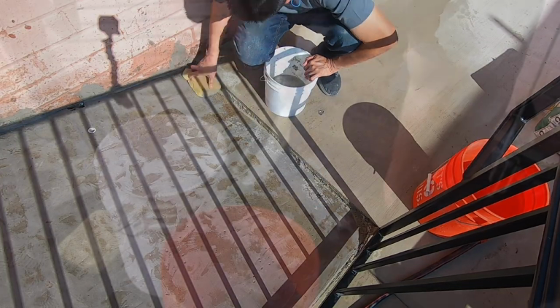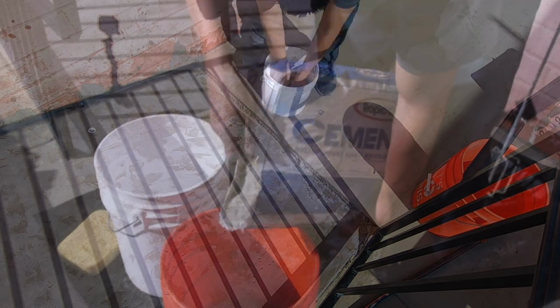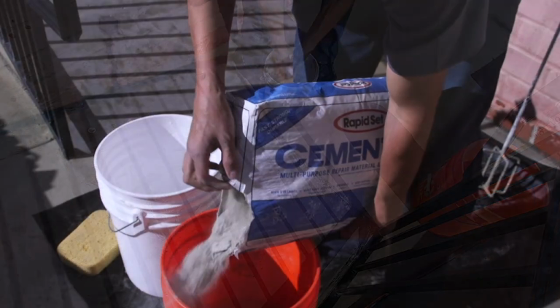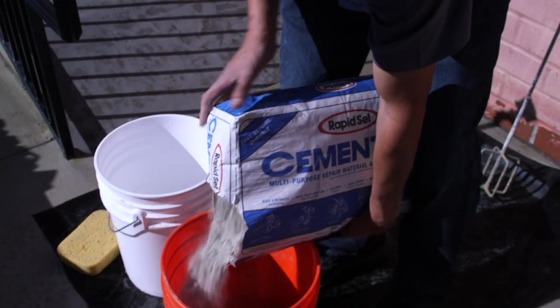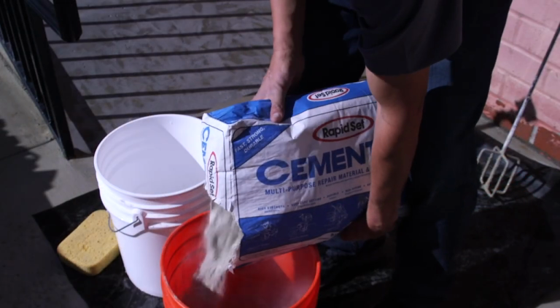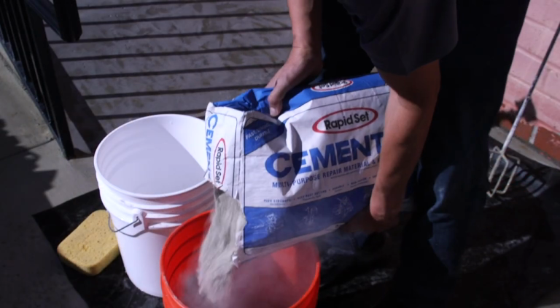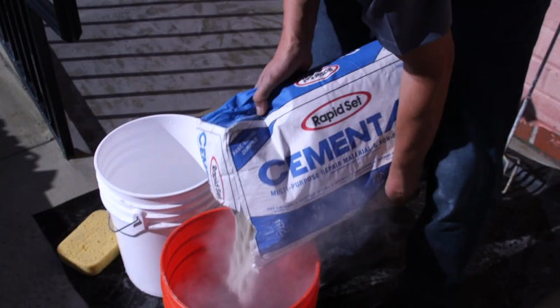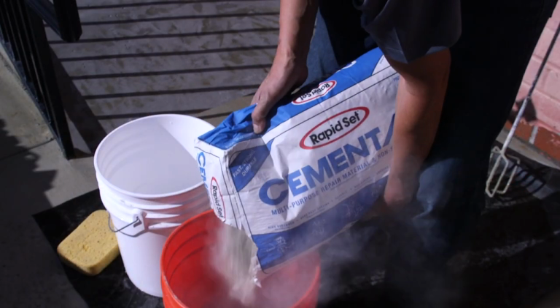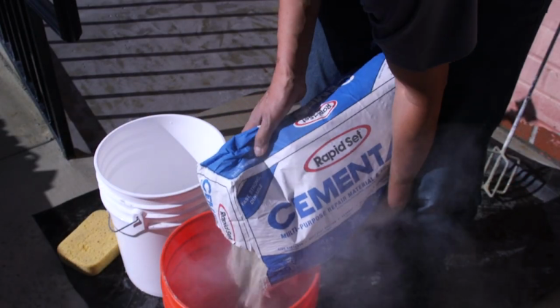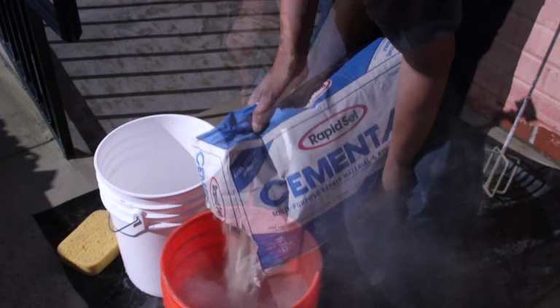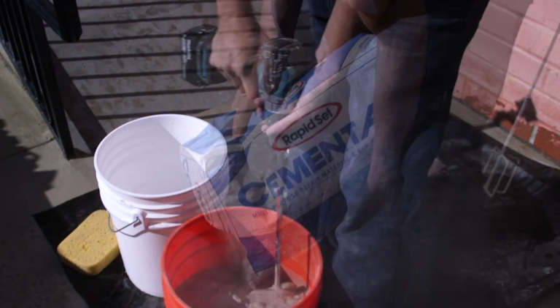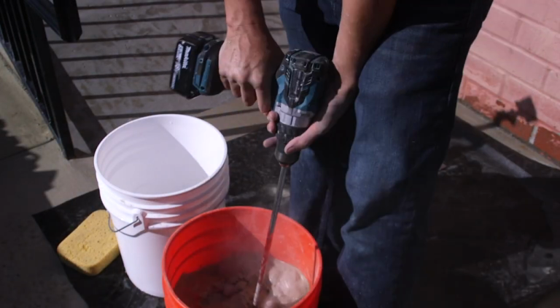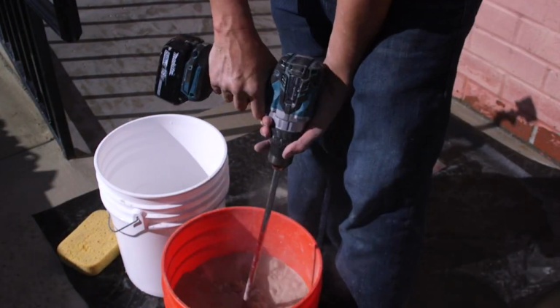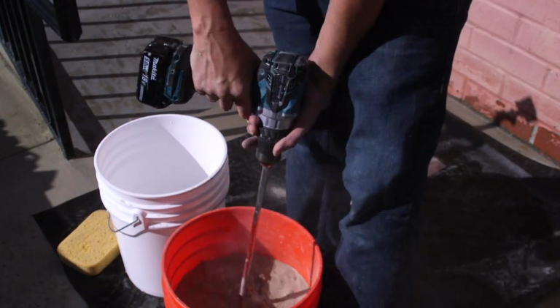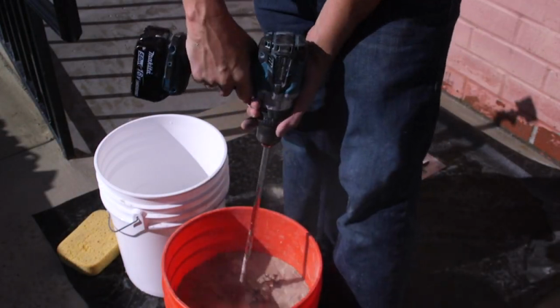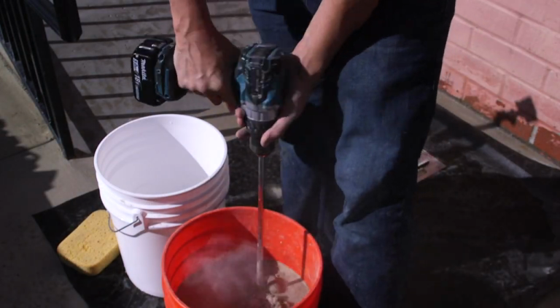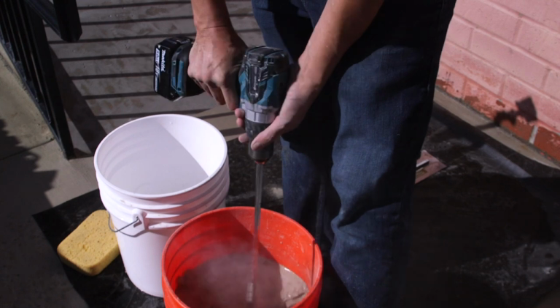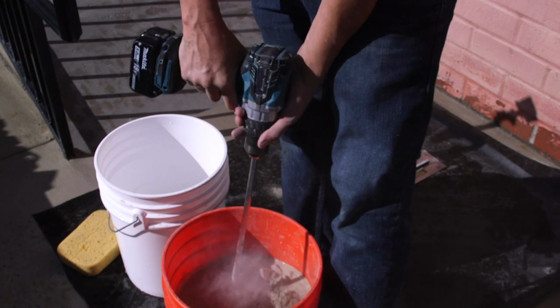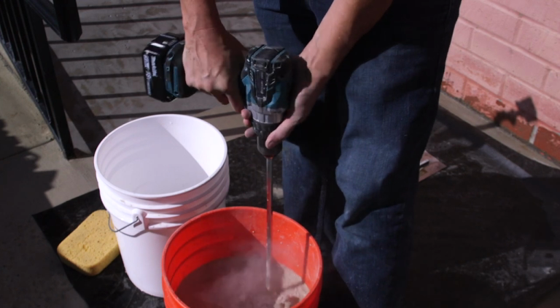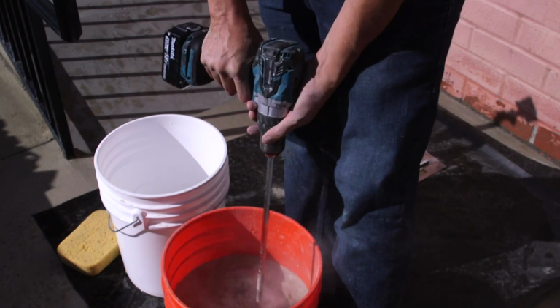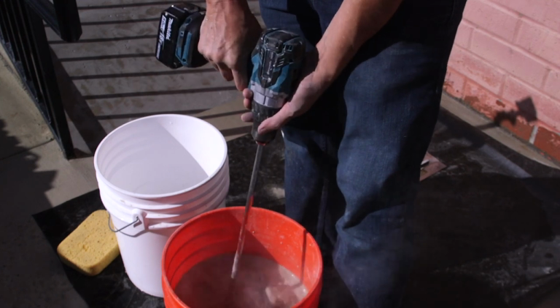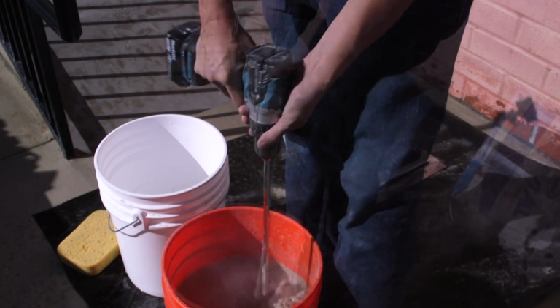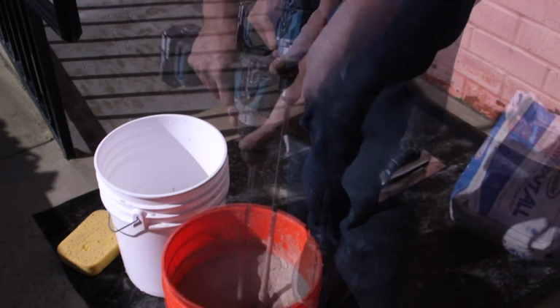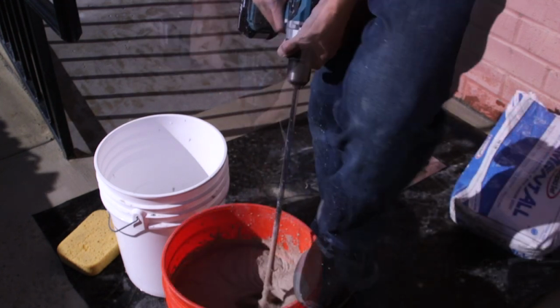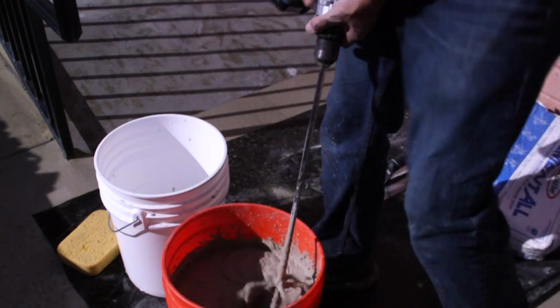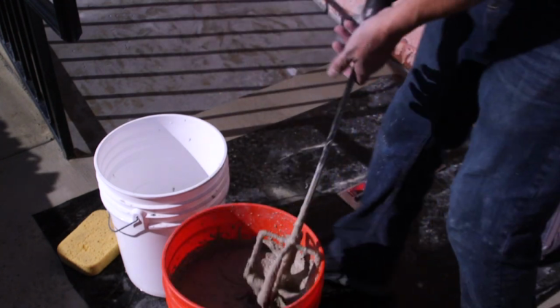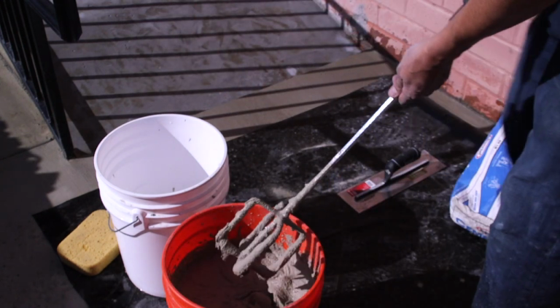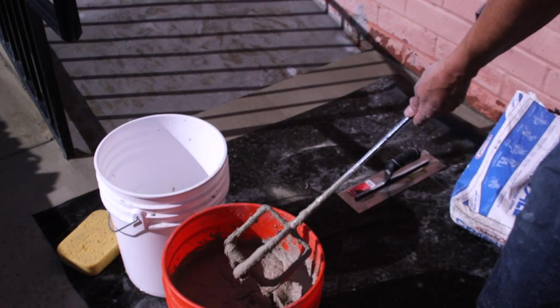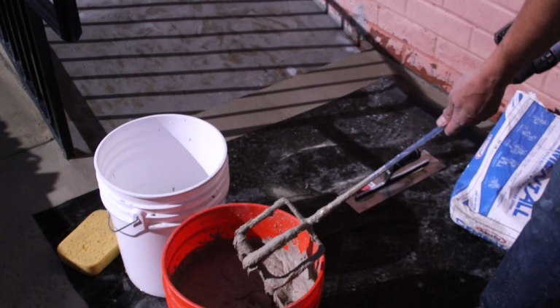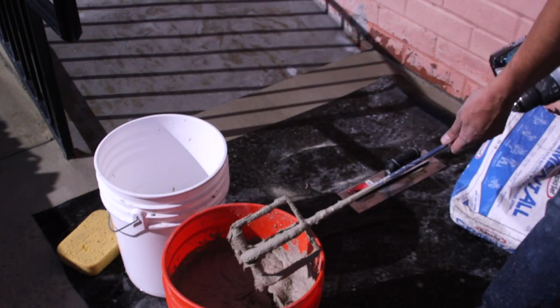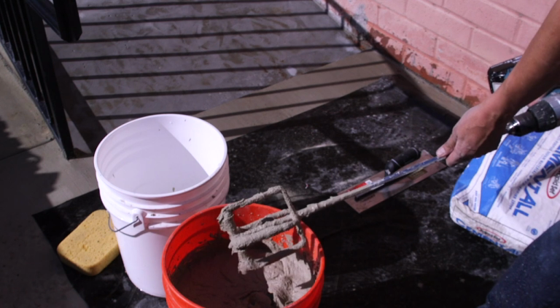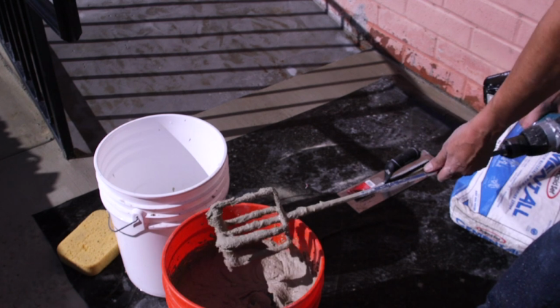Mix the product with a power-driven mechanical mixer with 3 to 5 quarts of water per 55-pound bag. Mix for 1 to 3 minutes or until you achieve a lump-free, uniform consistency.